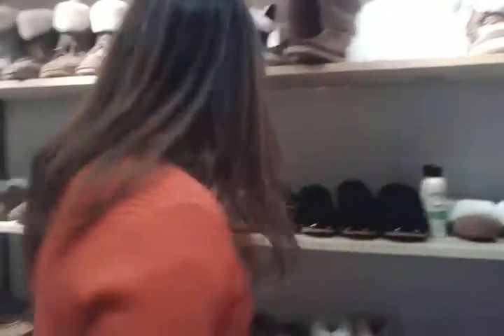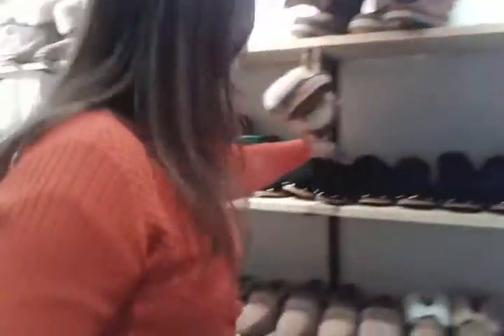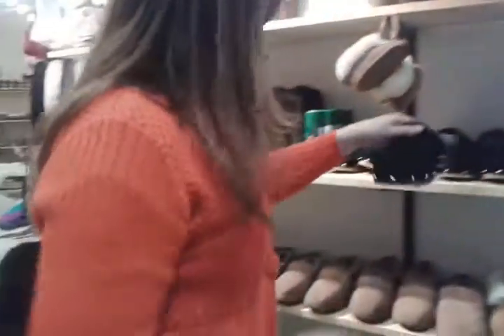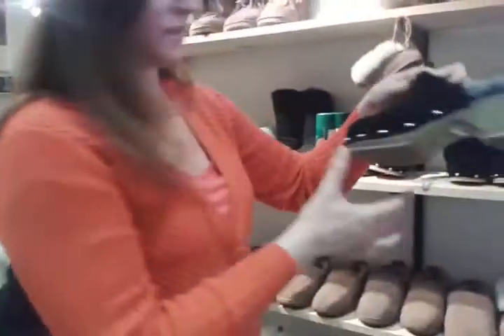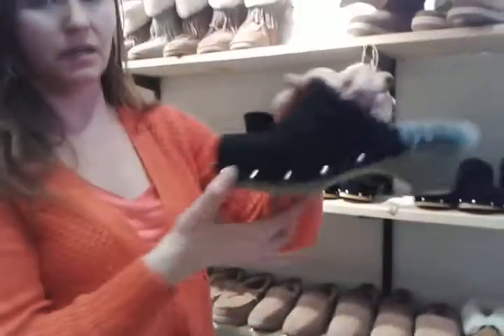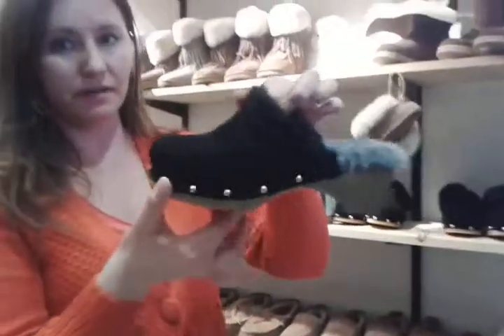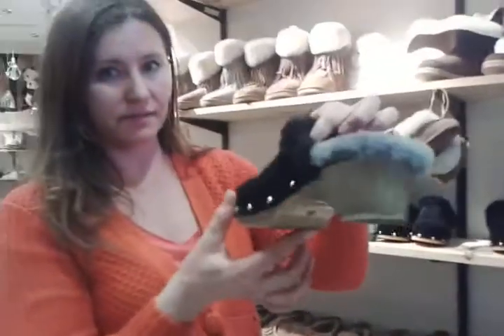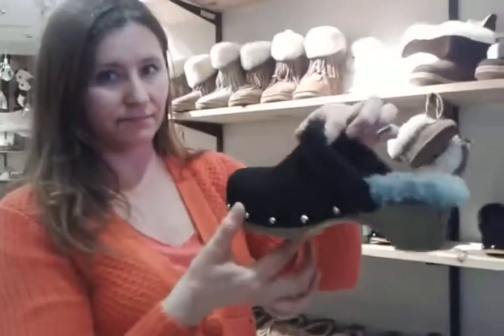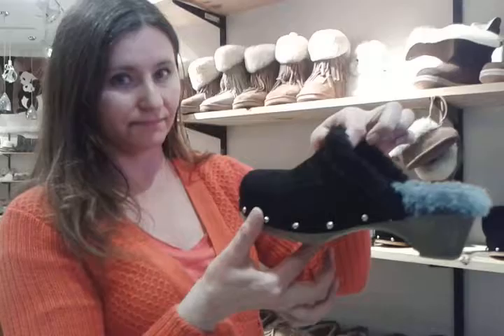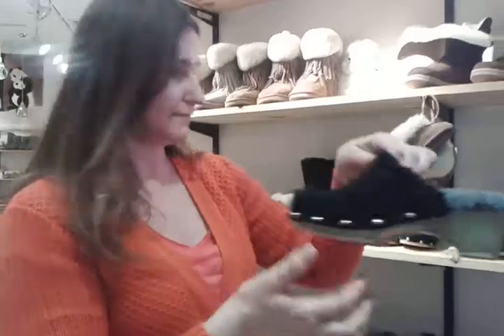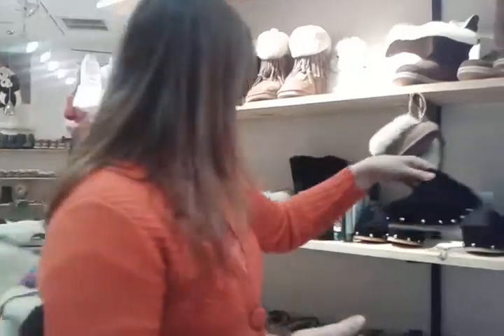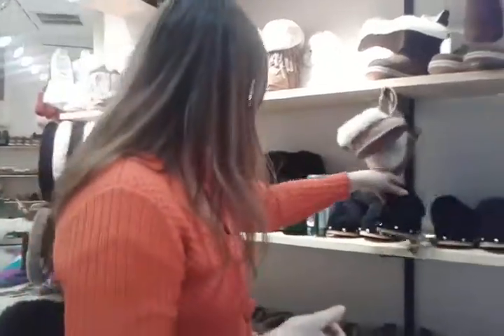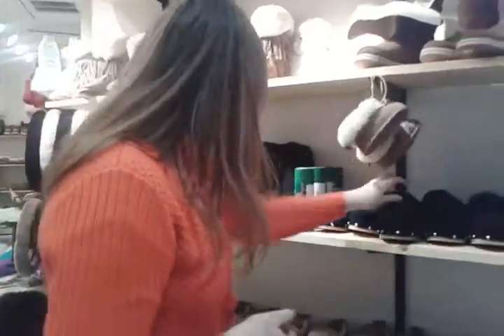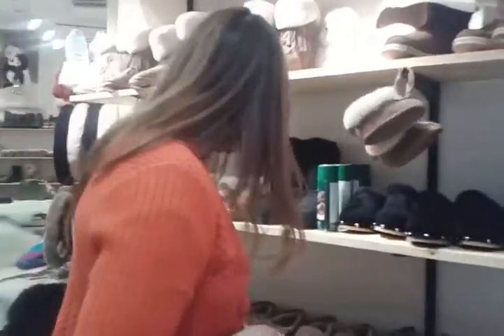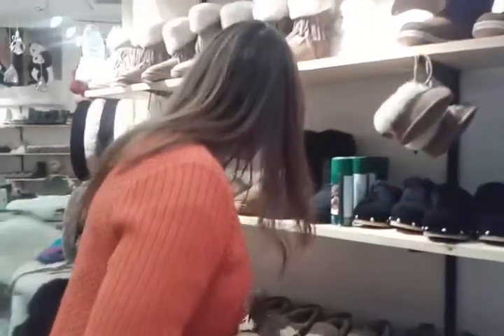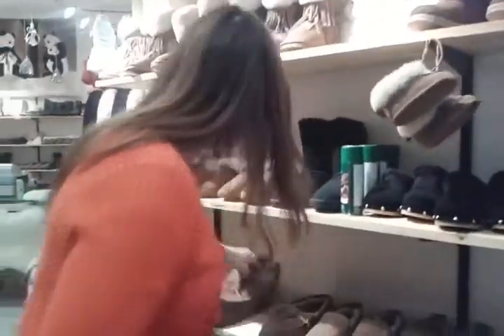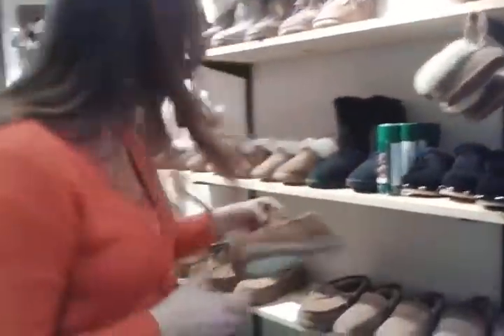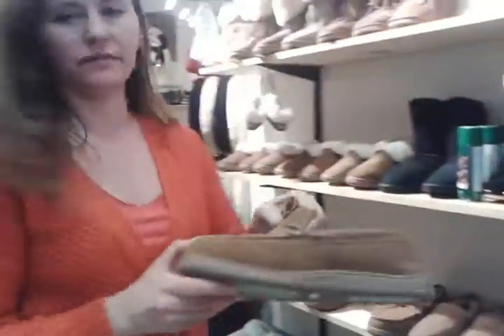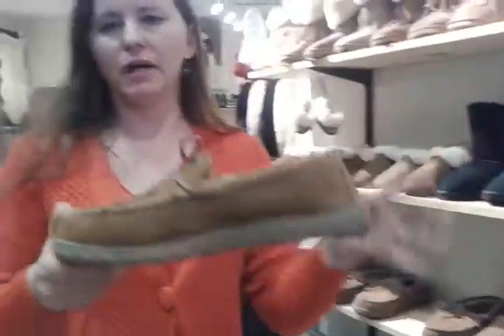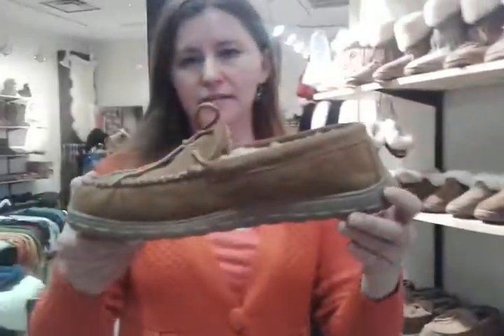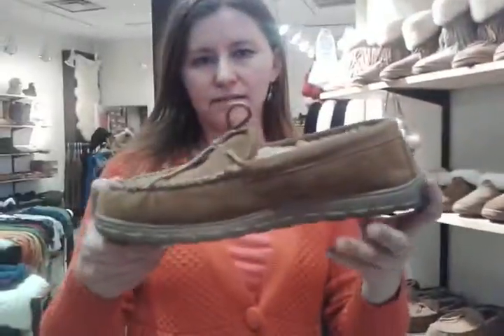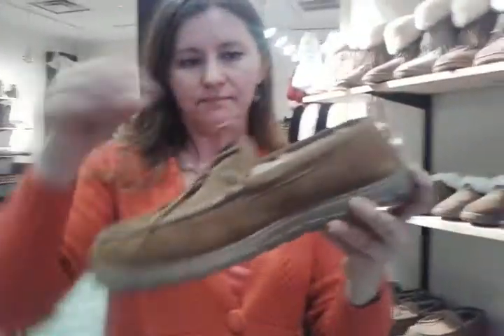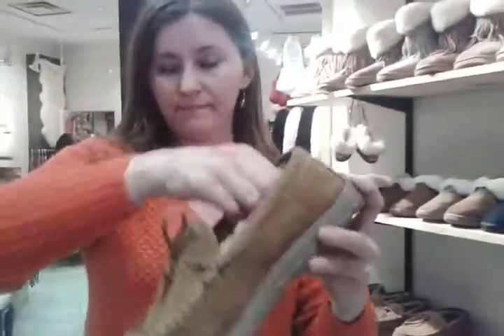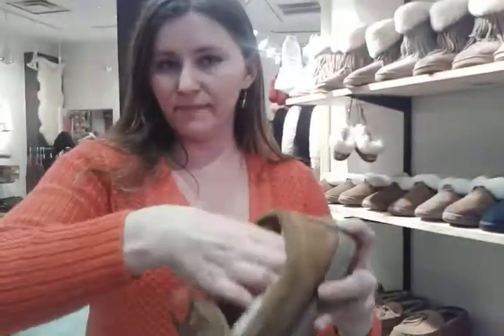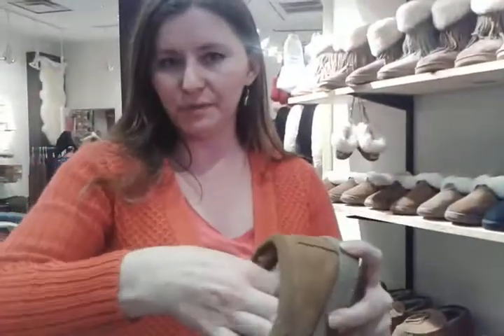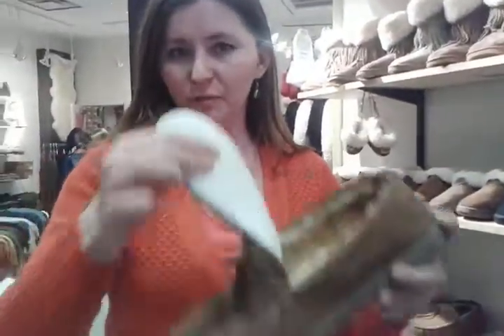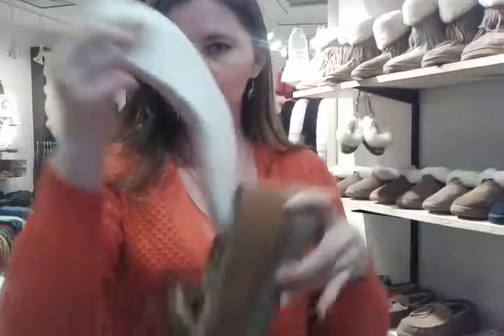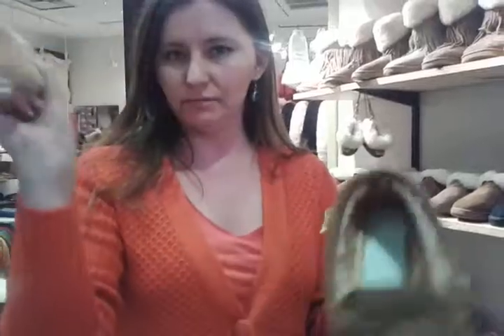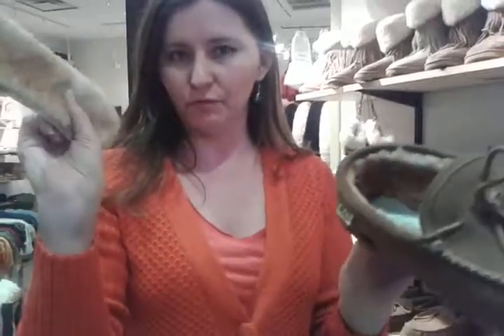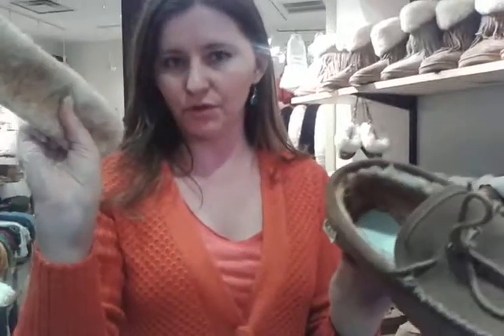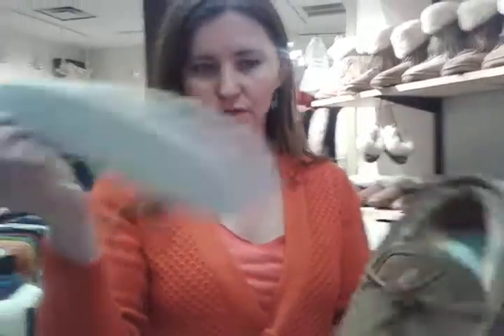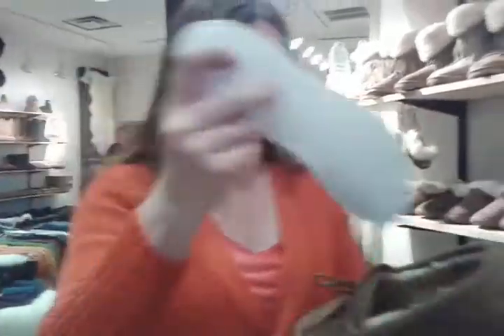And we have some clogs. We also have a lot of different moccasins with removable insole — you can wash it, you can change it.